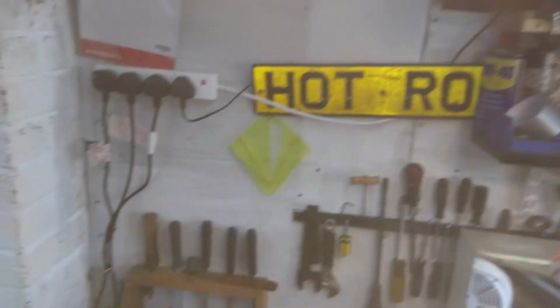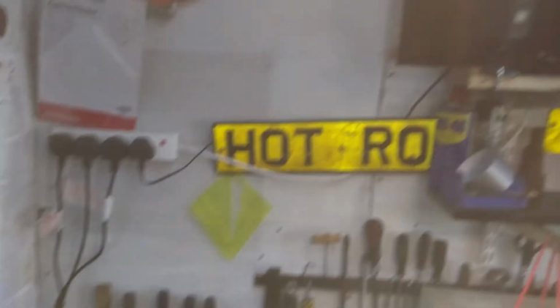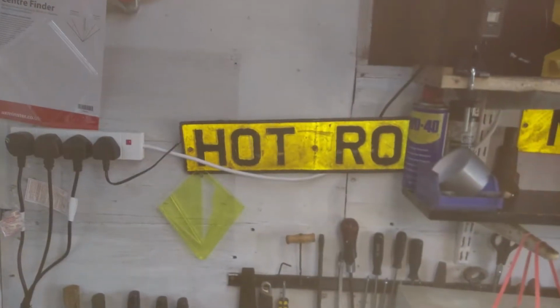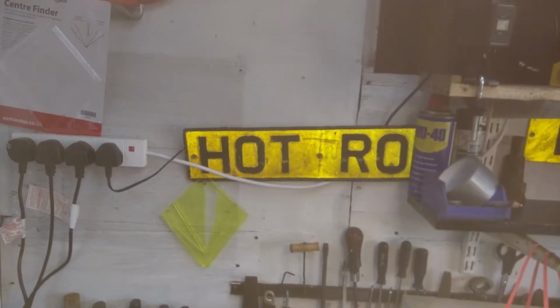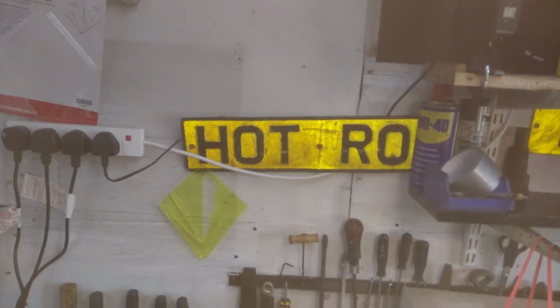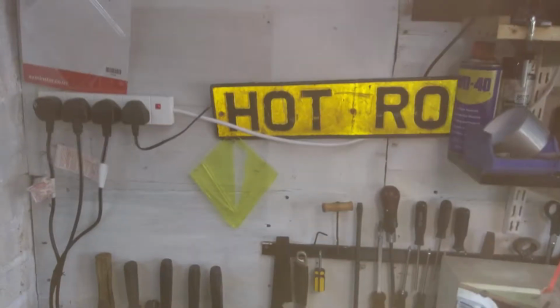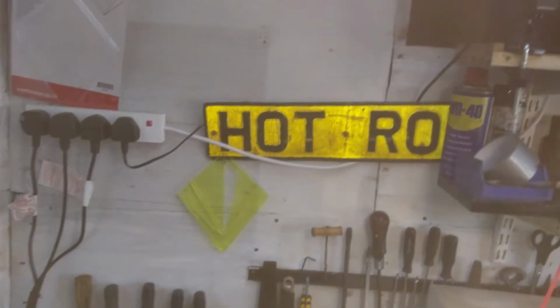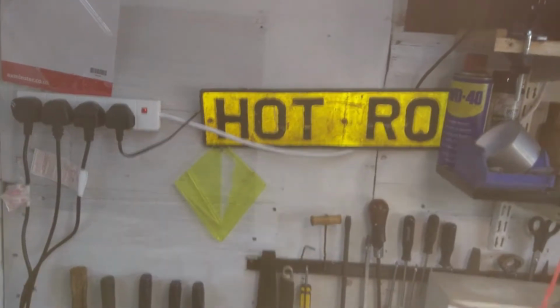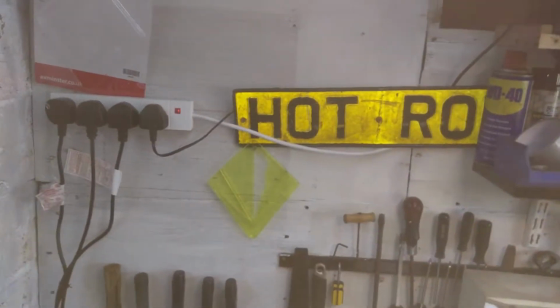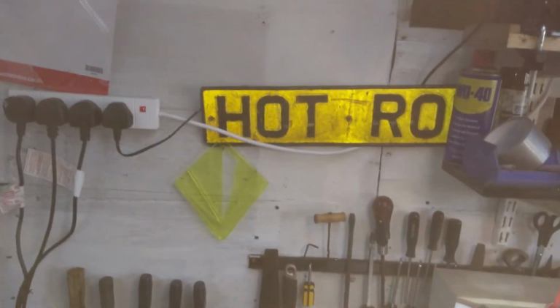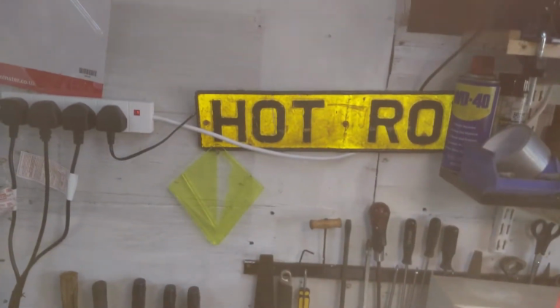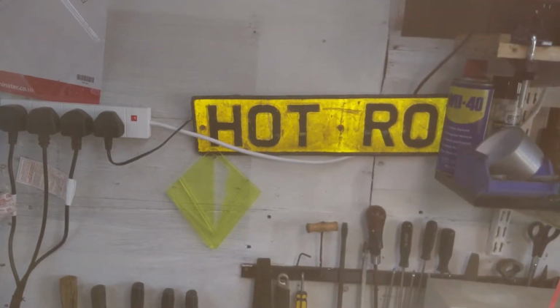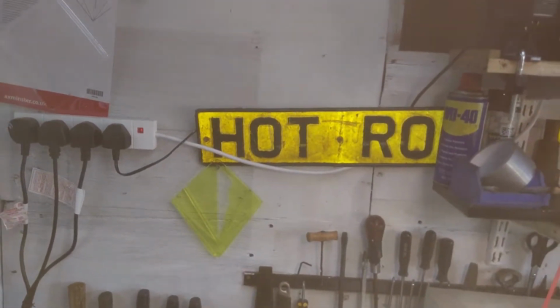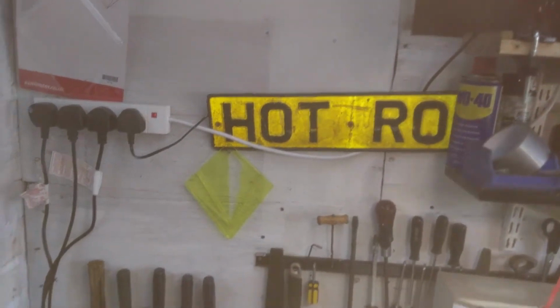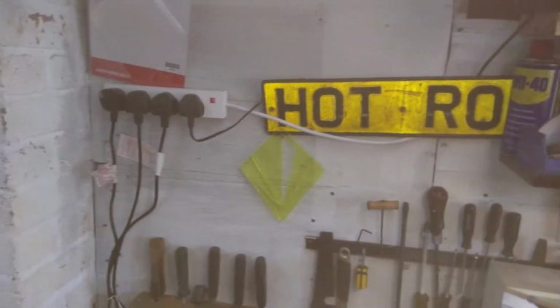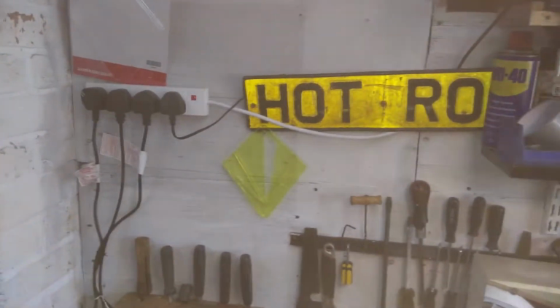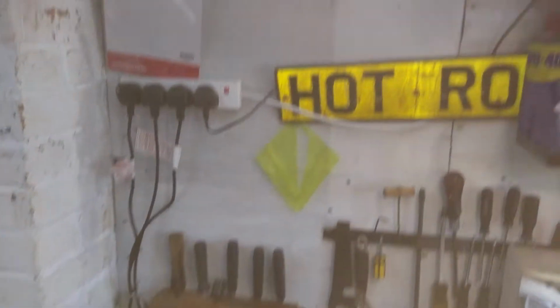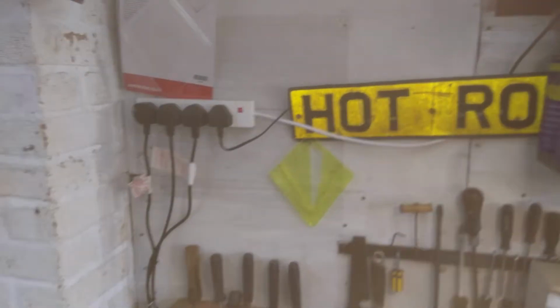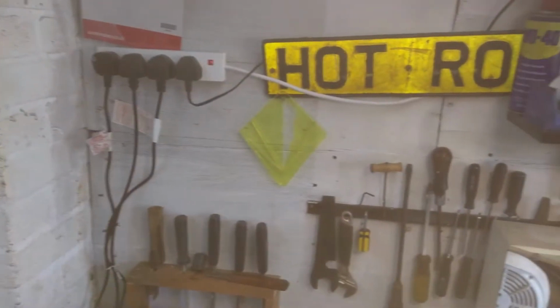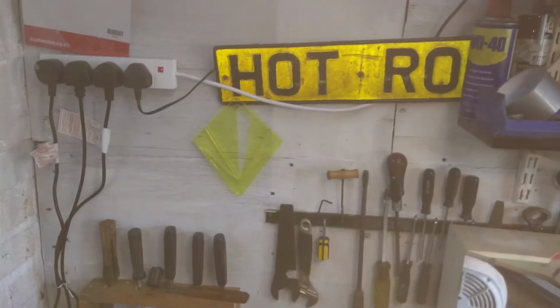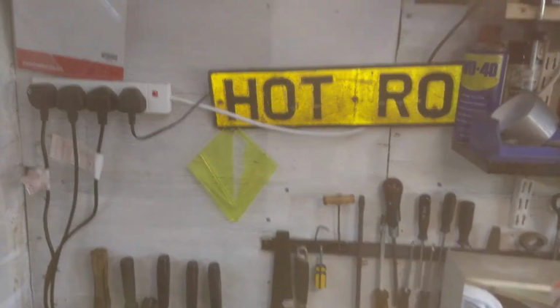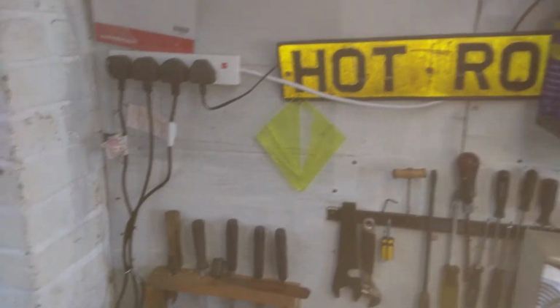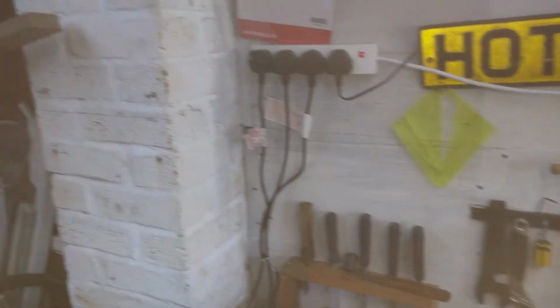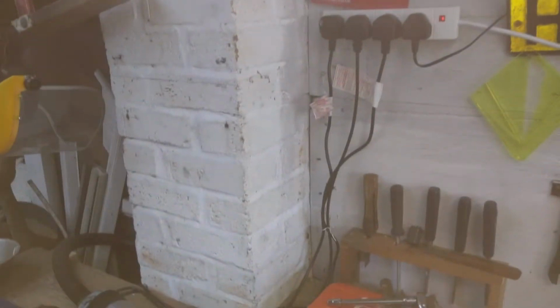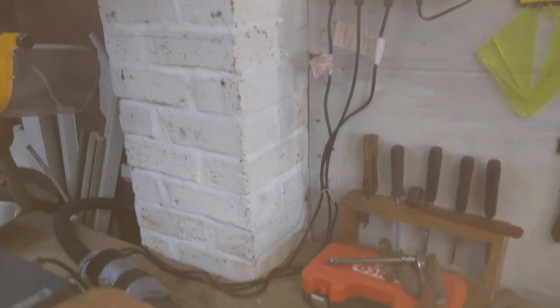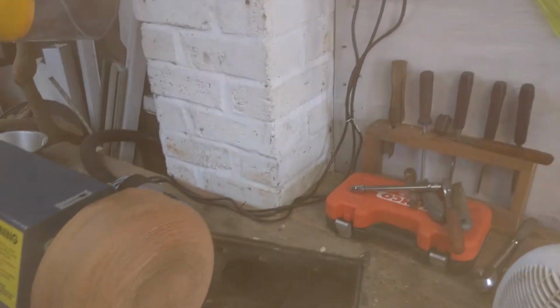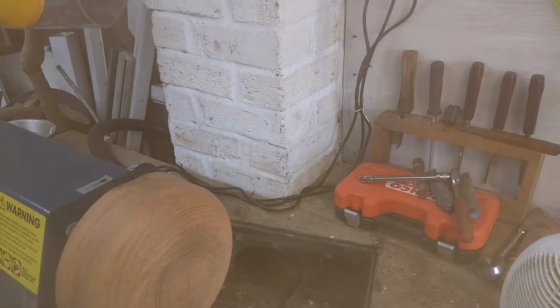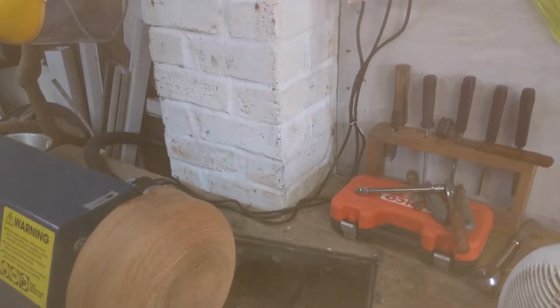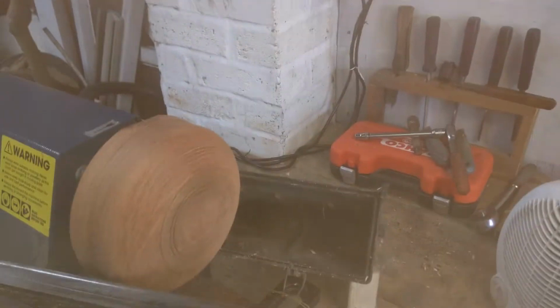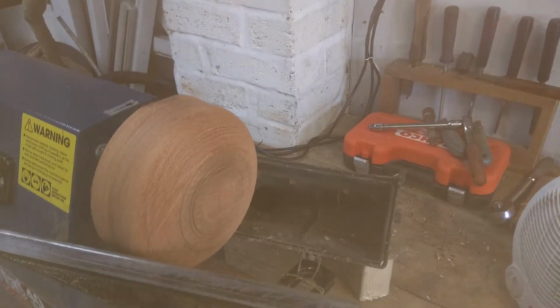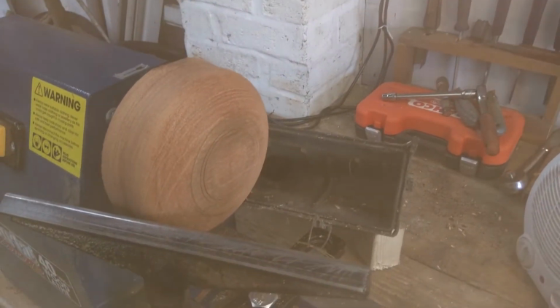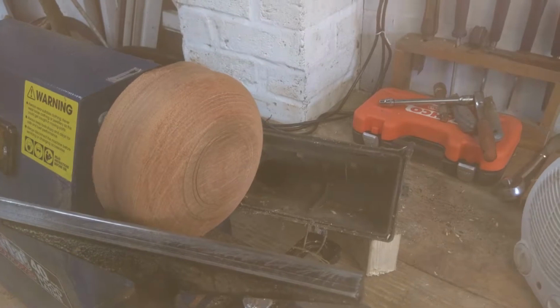By the way, that hot rod is a number plate off my old hot rod when I used to race on hot rods on circuits on ovals. I've done many things in my many years.